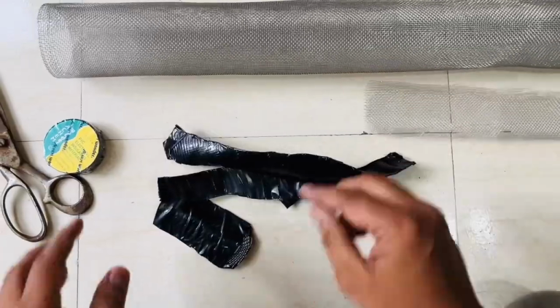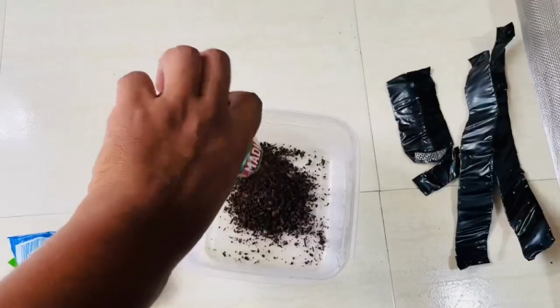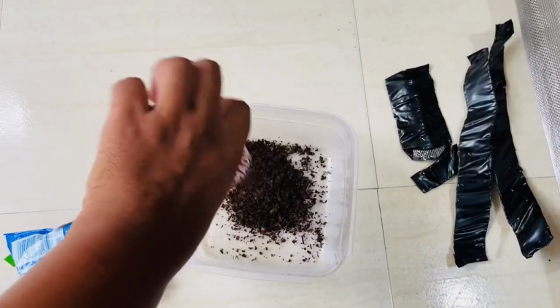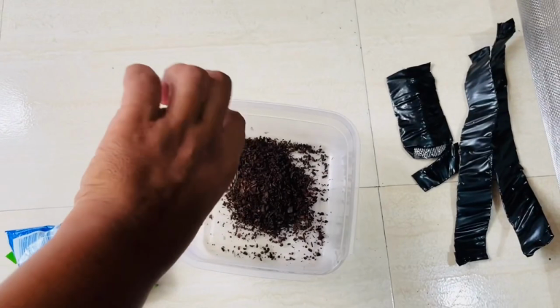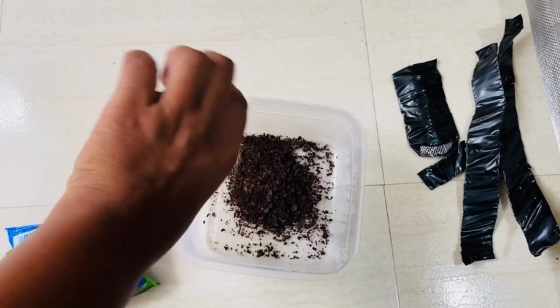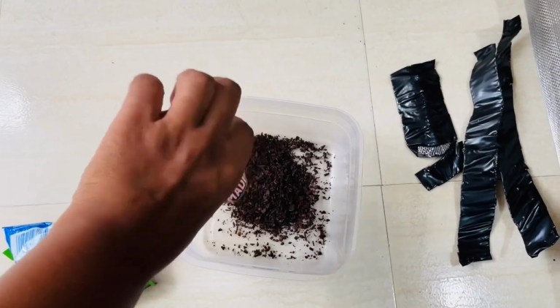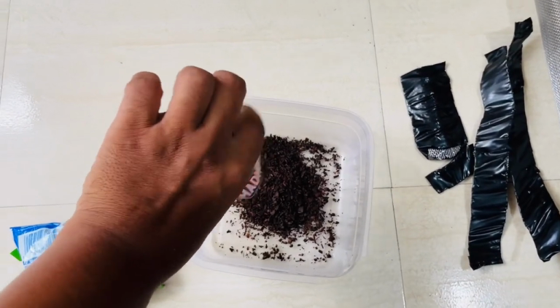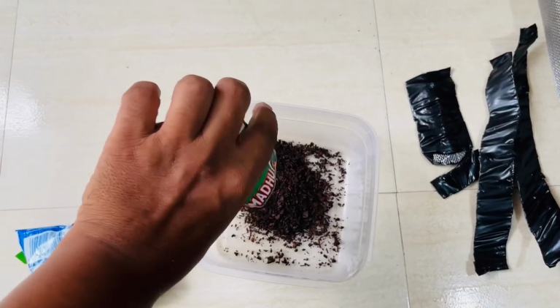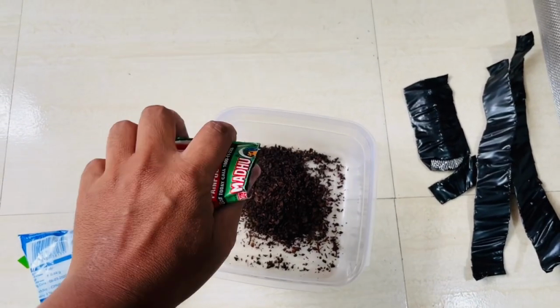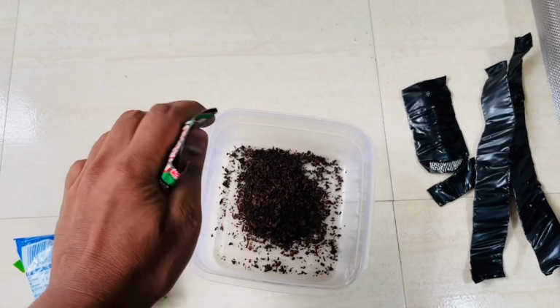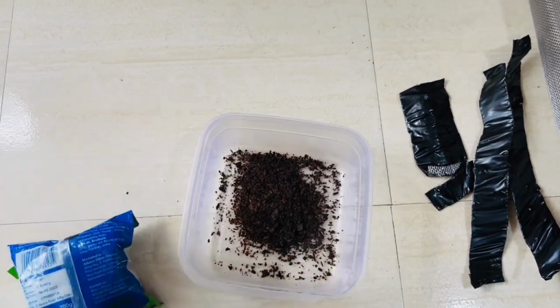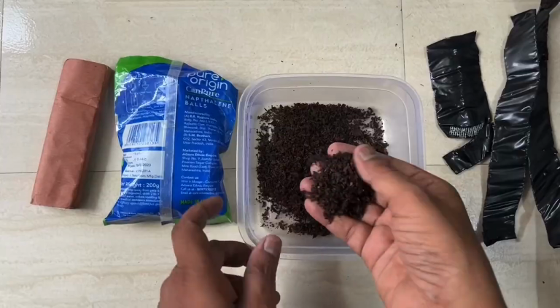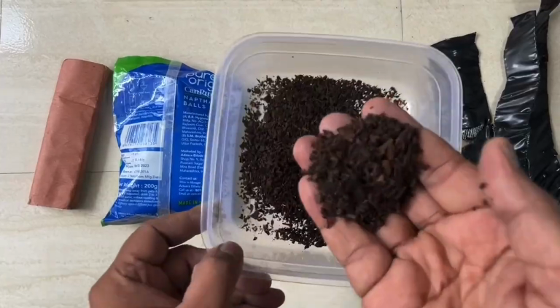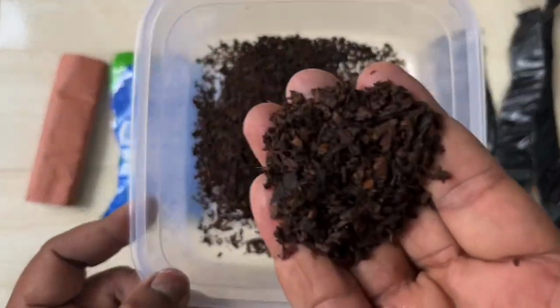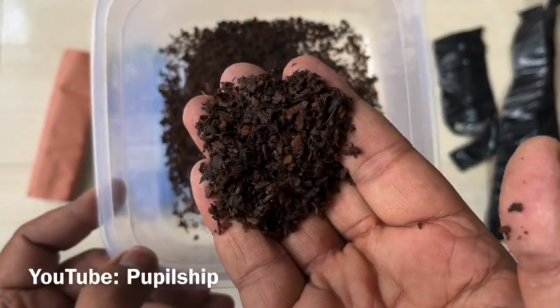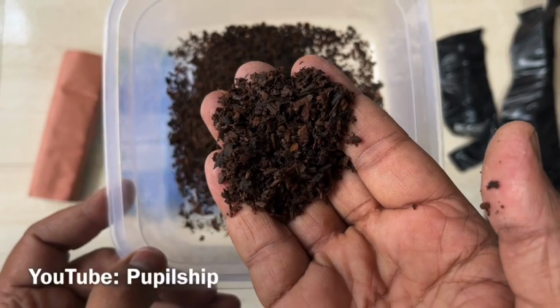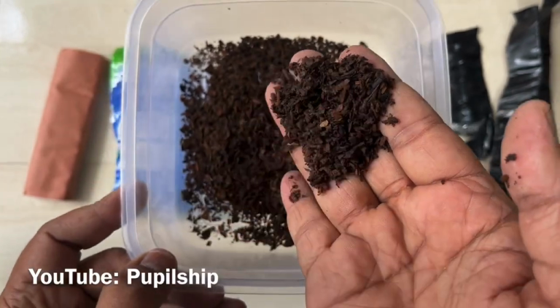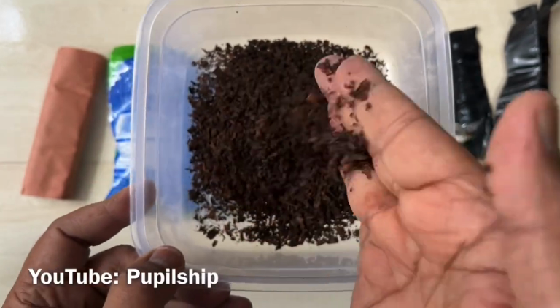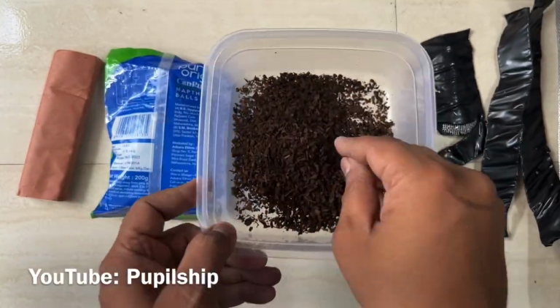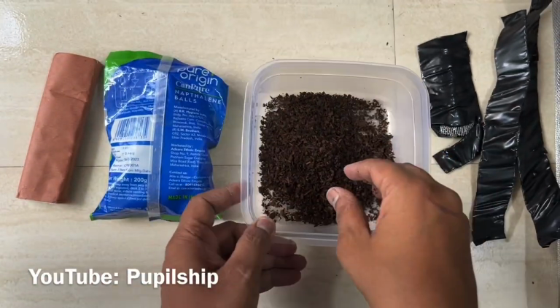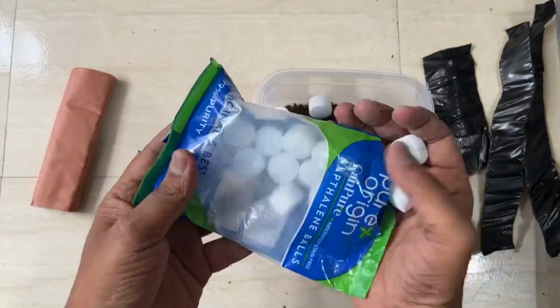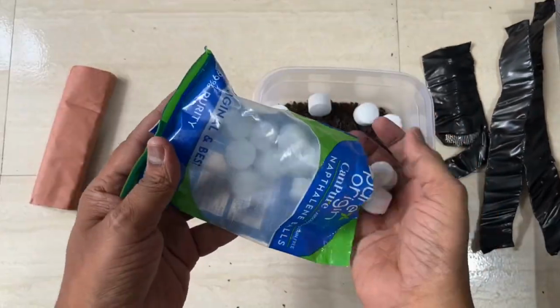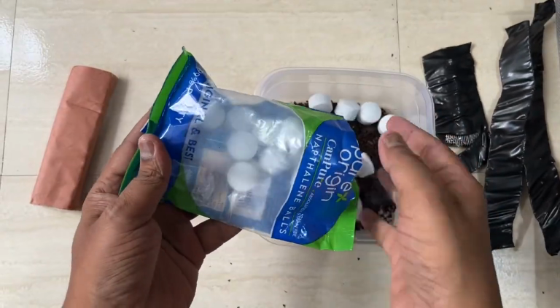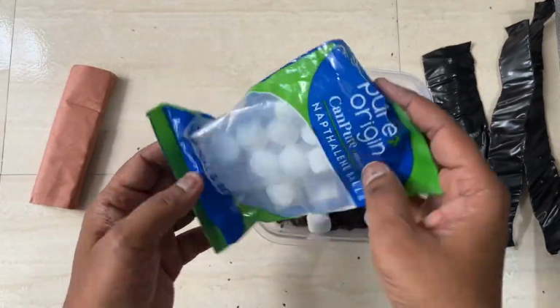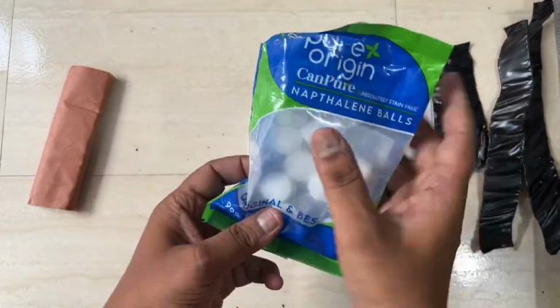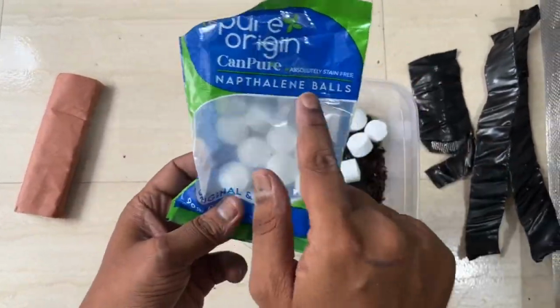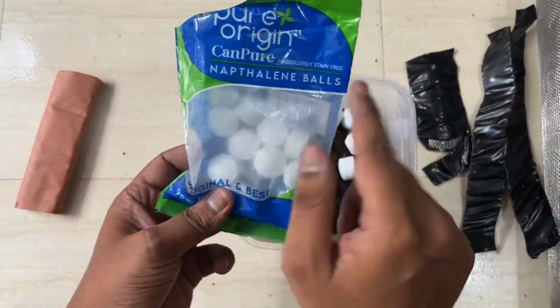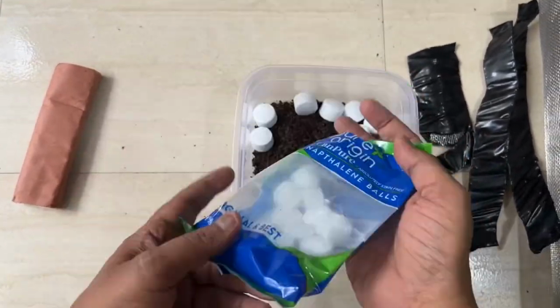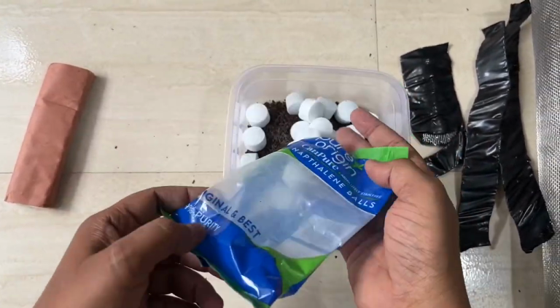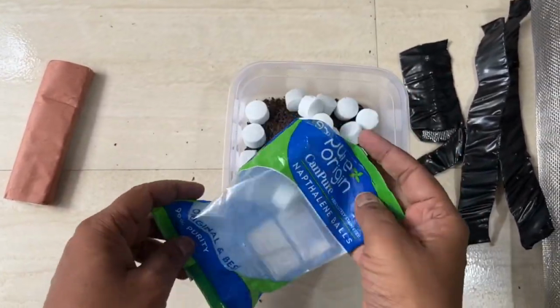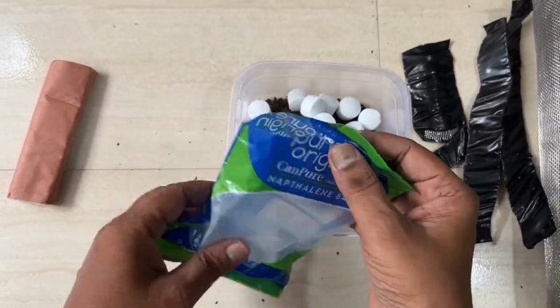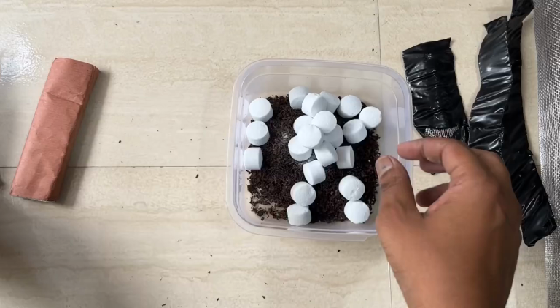To further deter rodents from returning and eliminate any lingering odors, I used a combination of naphthalene balls and tobacco wrapped in cotton cloth, placed strategically near the car engine.